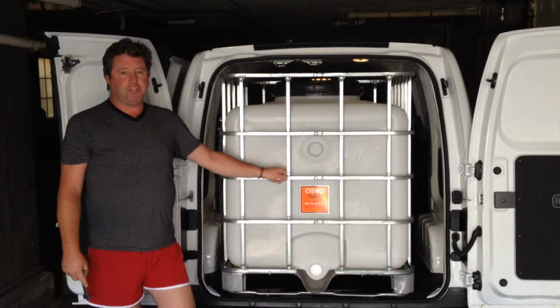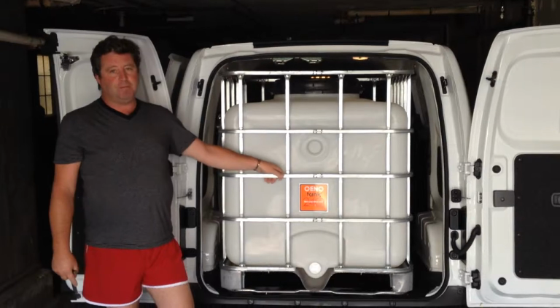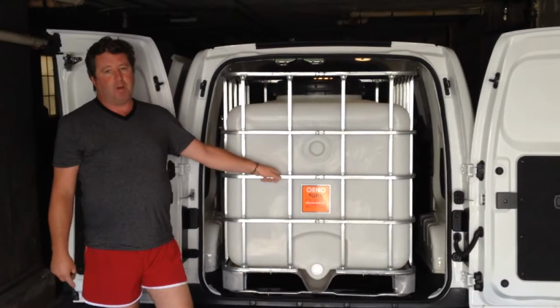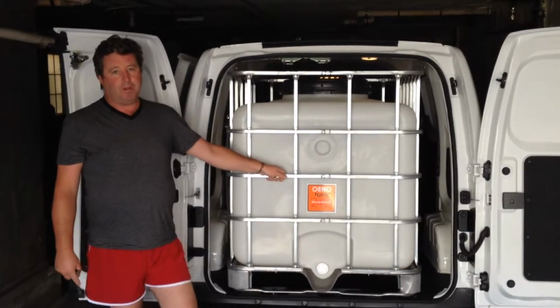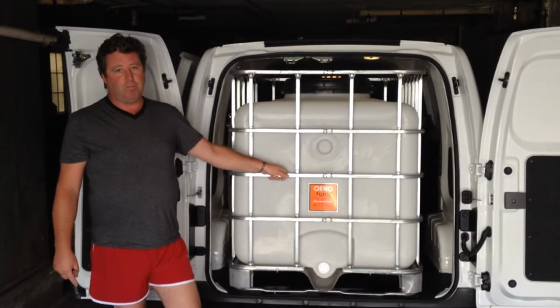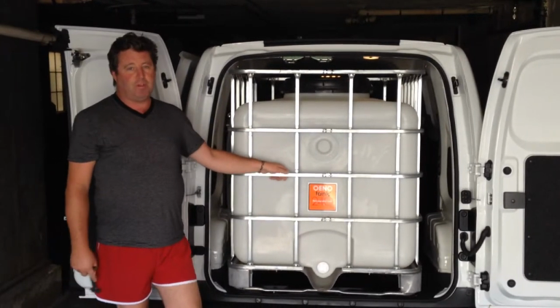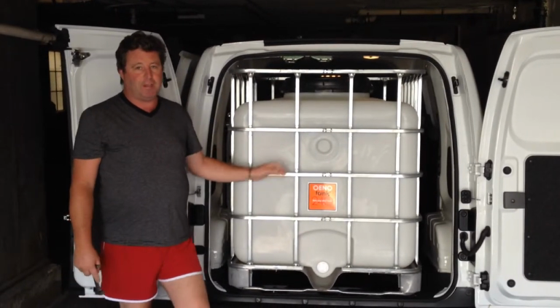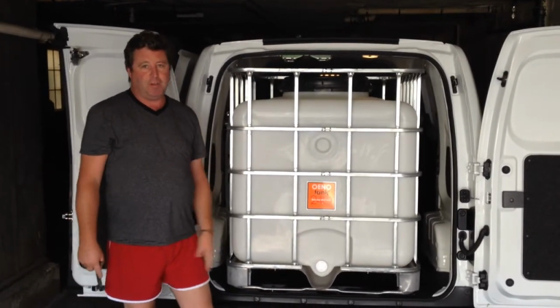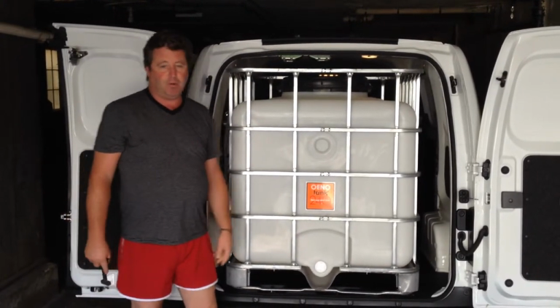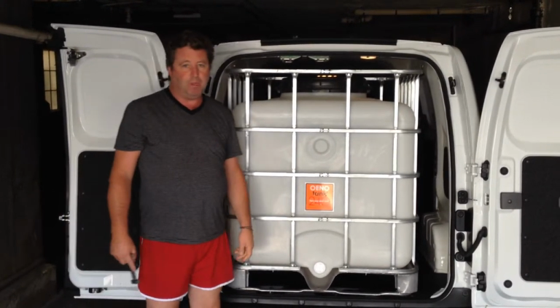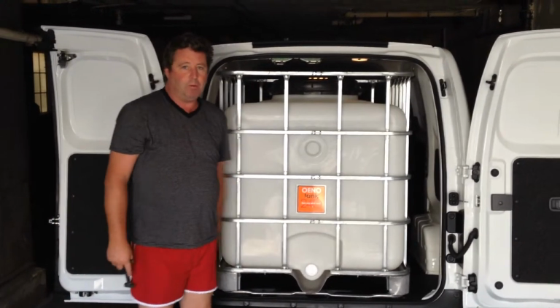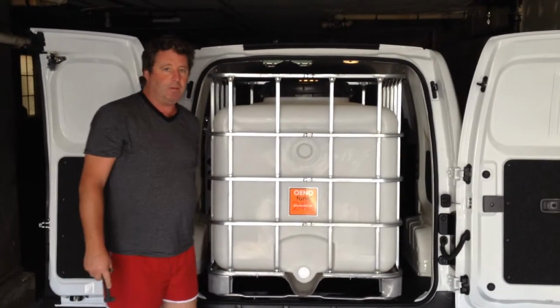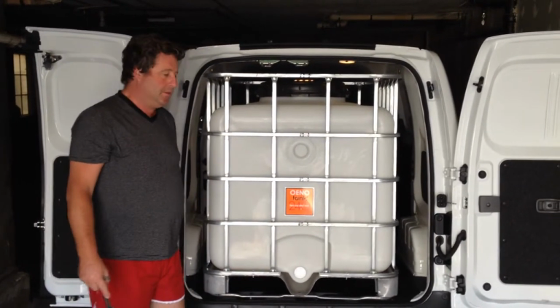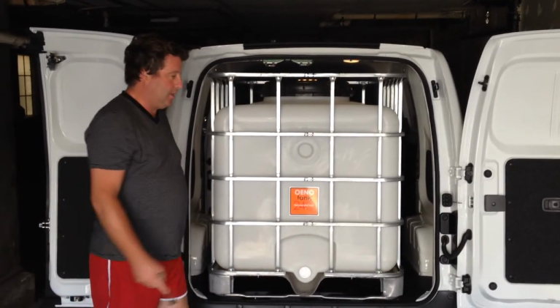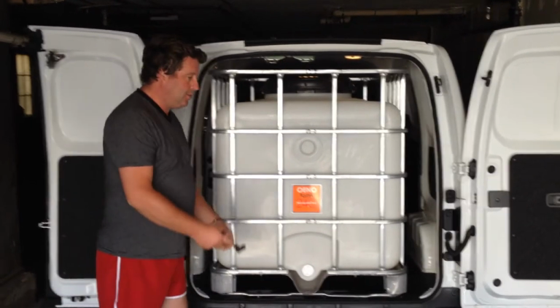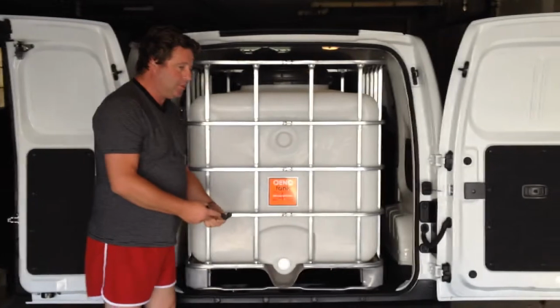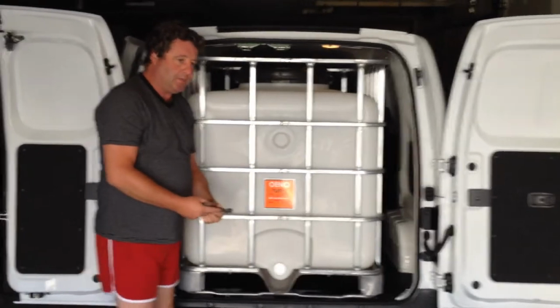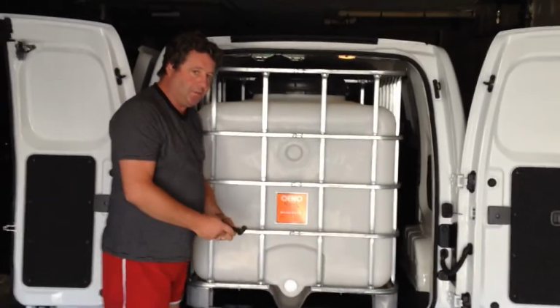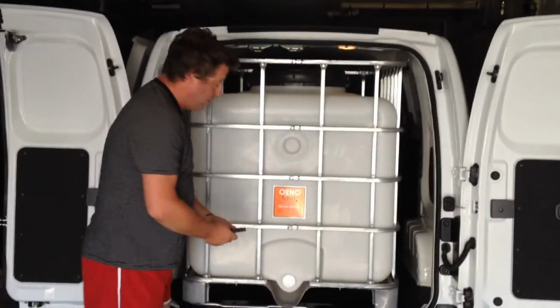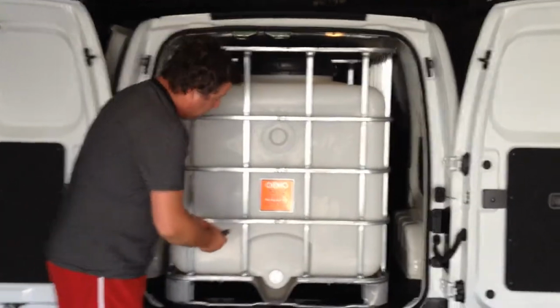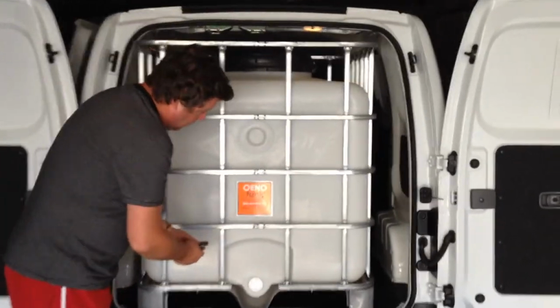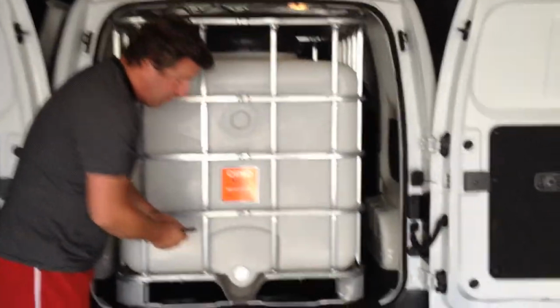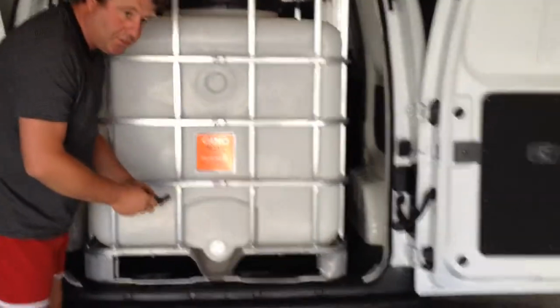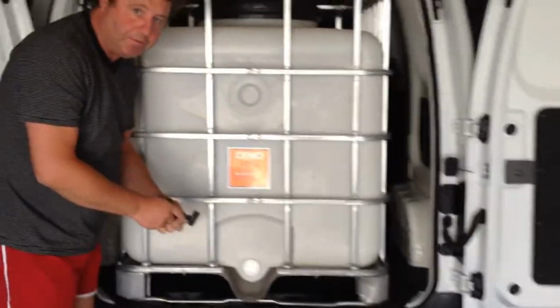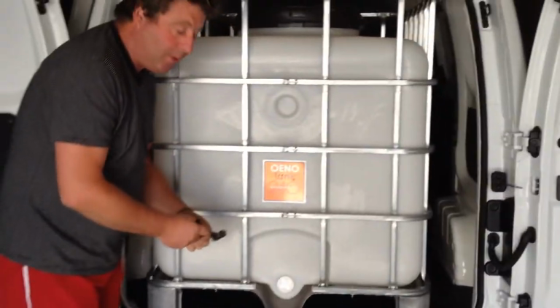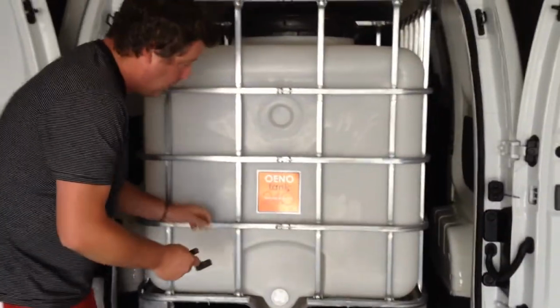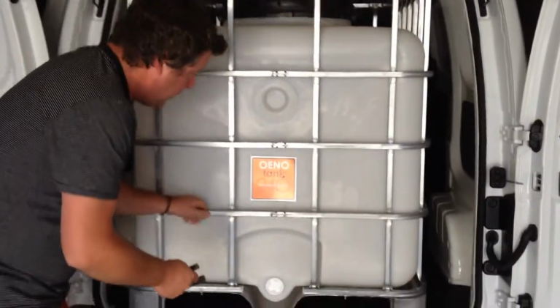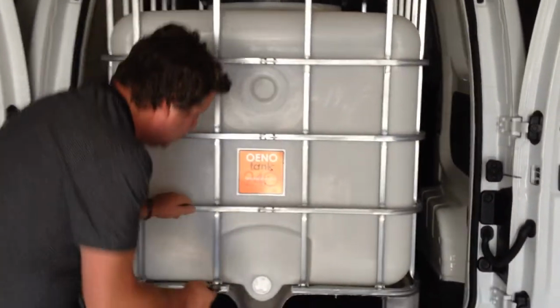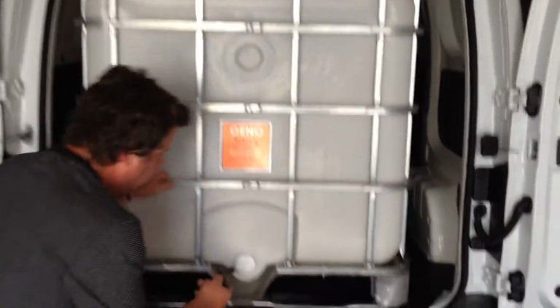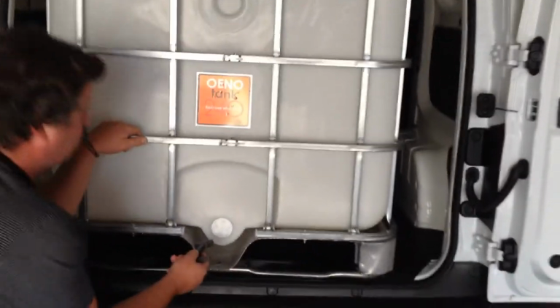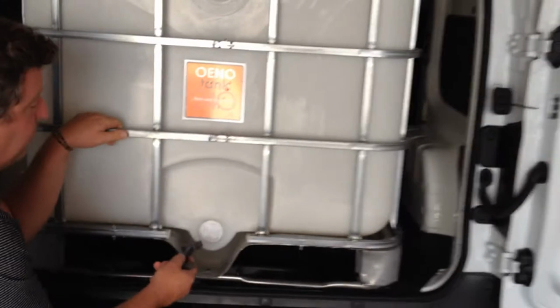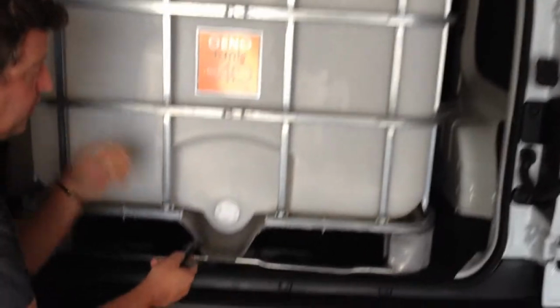This is James the Rowing Gnome at the back of the new Rowing Gnome-mobile. I'd like to demonstrate to the audience the features of the new Oino tank 240 and 300.